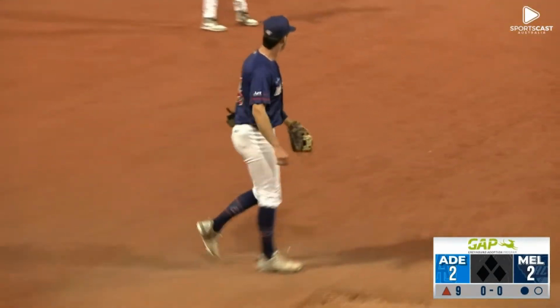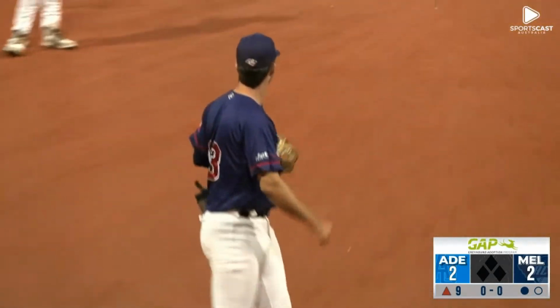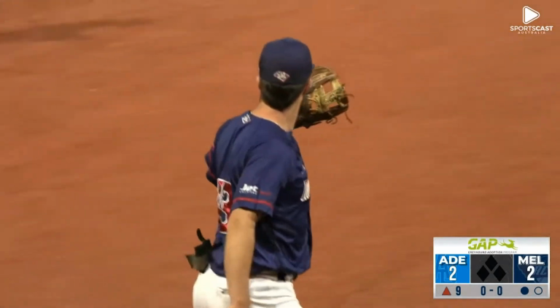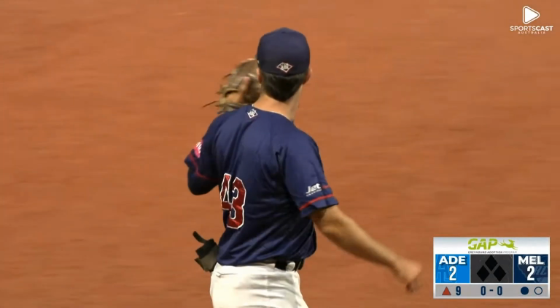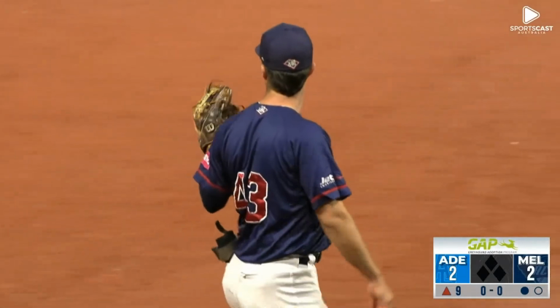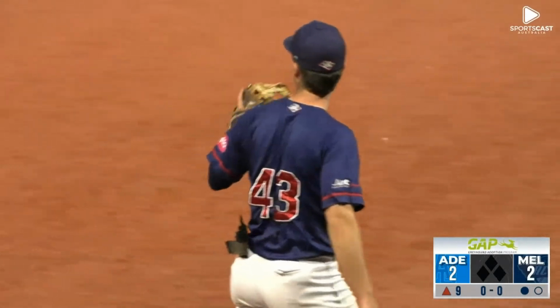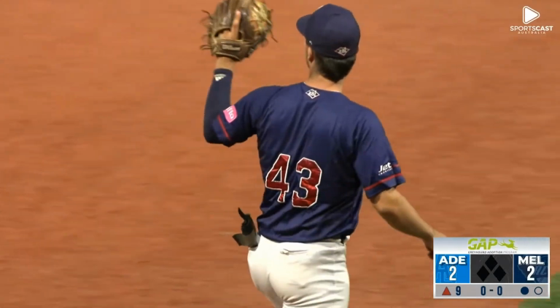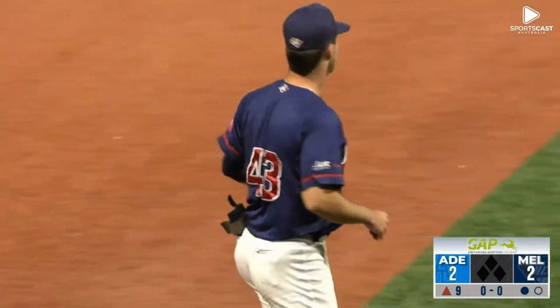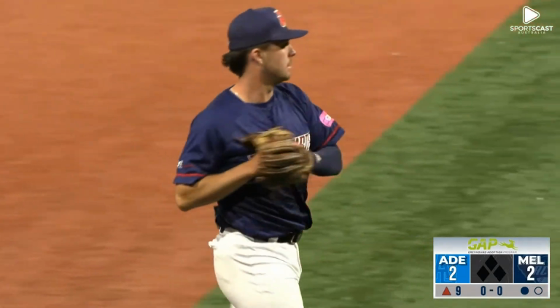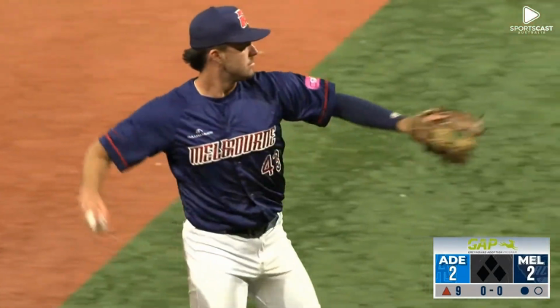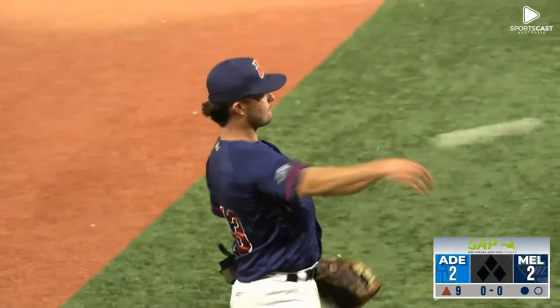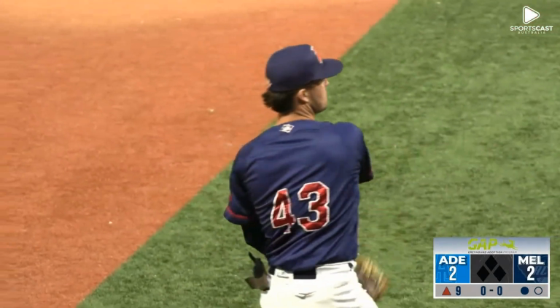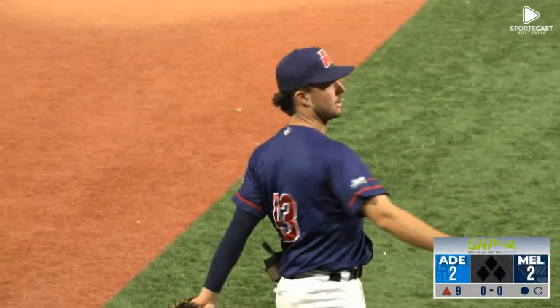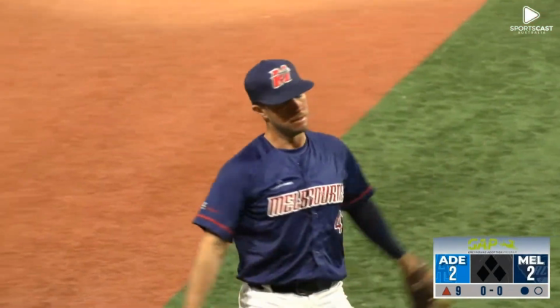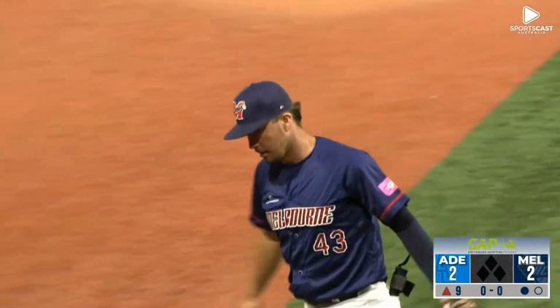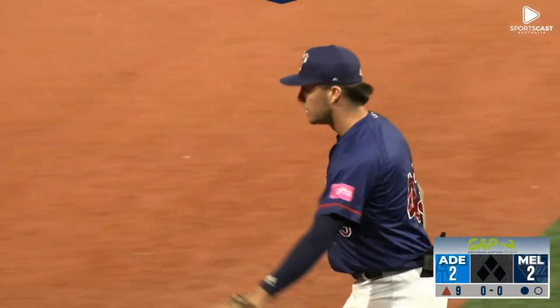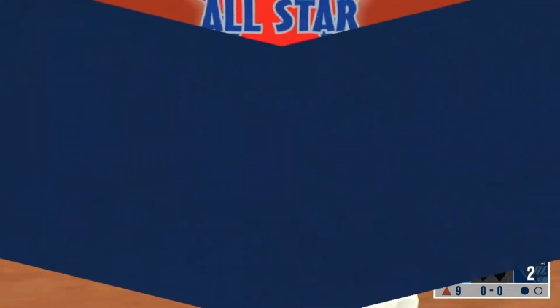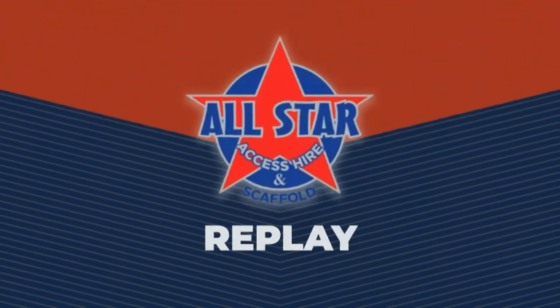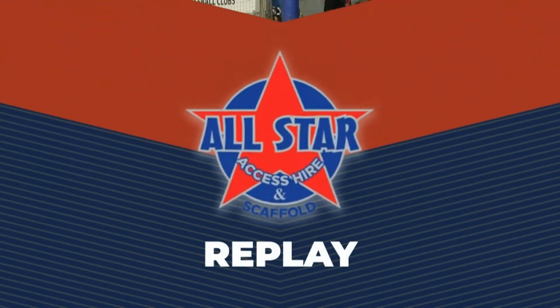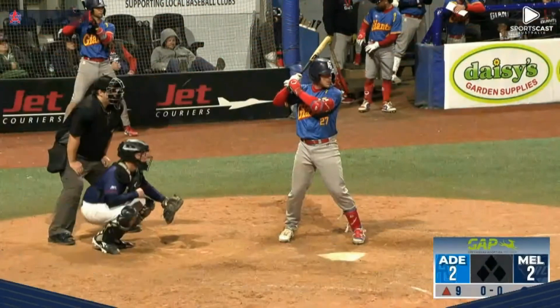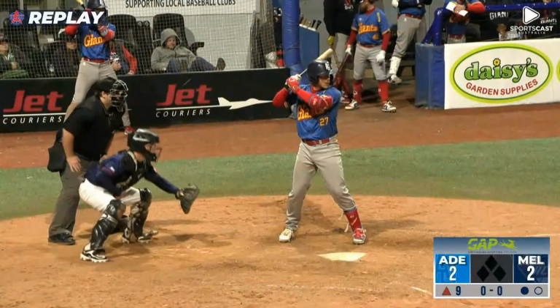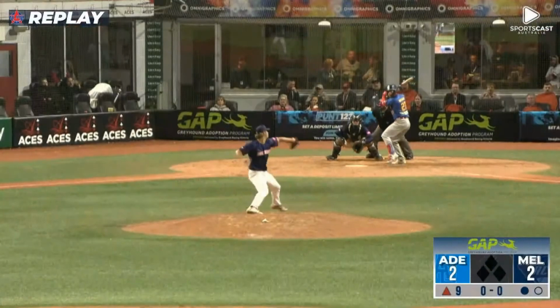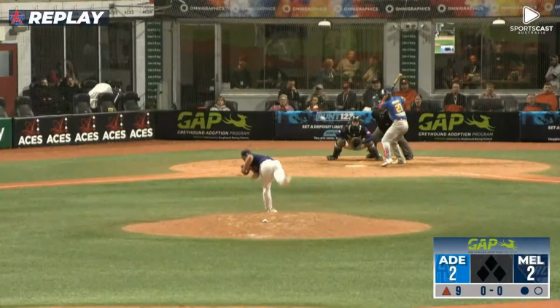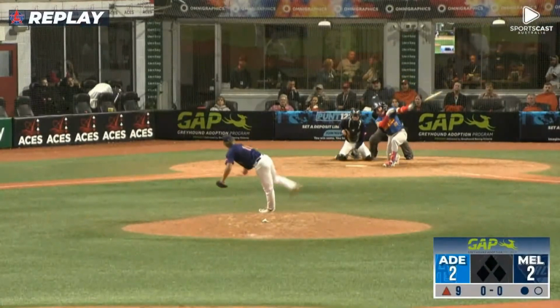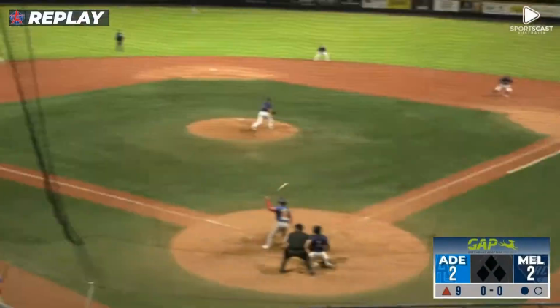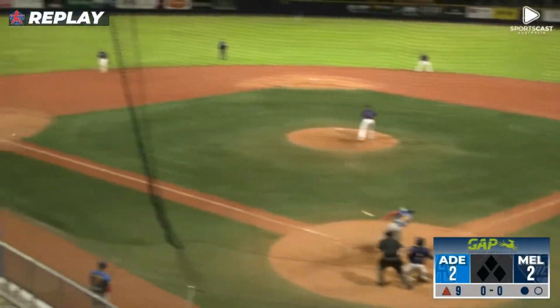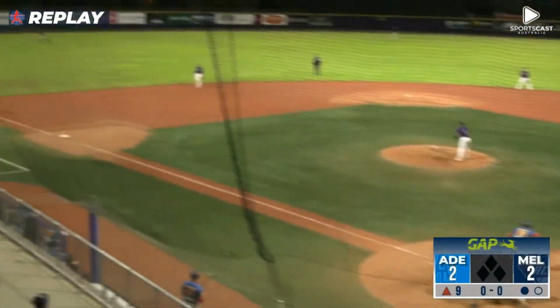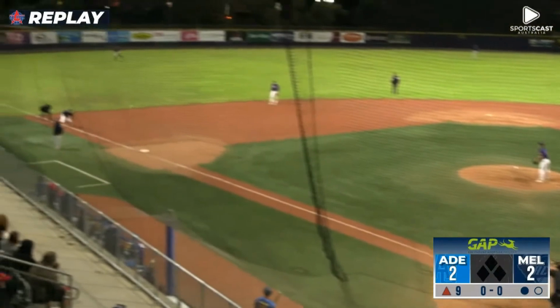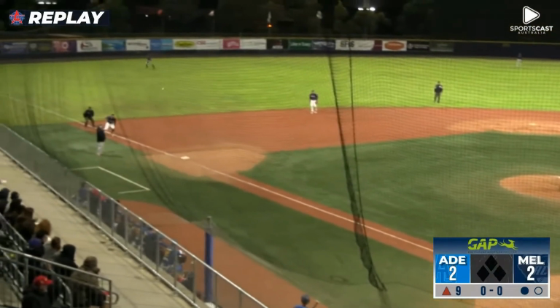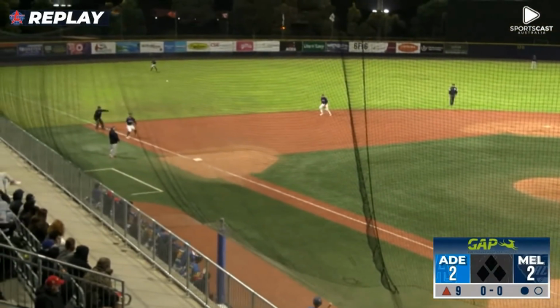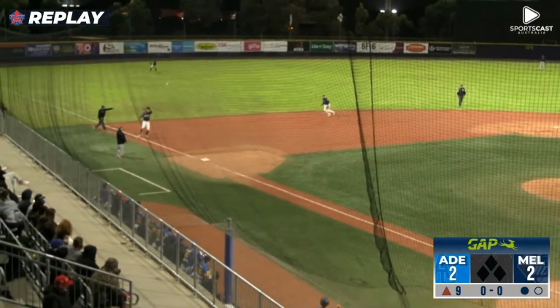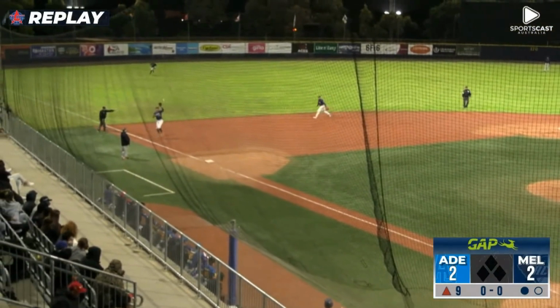Just play after play made by the left side of the infield. Jared Dale has to adjust to the ball bouncing off third, and he does so seamlessly to get the out — that's number one.